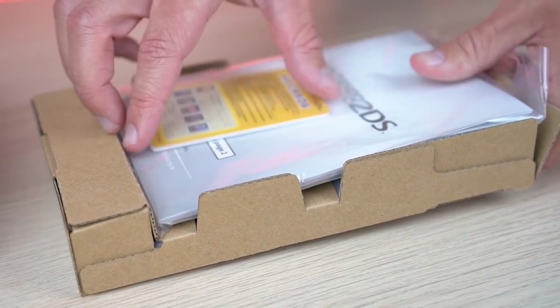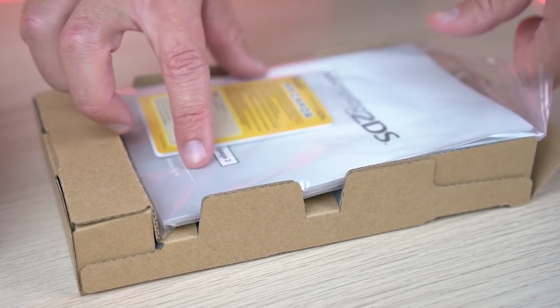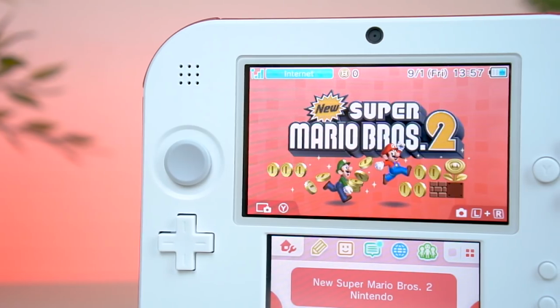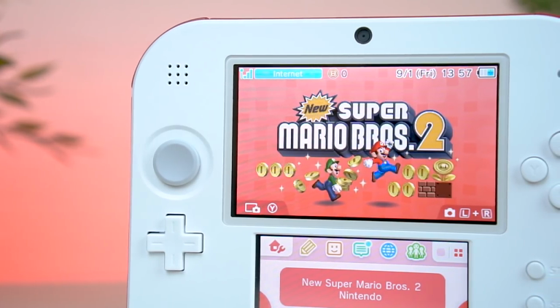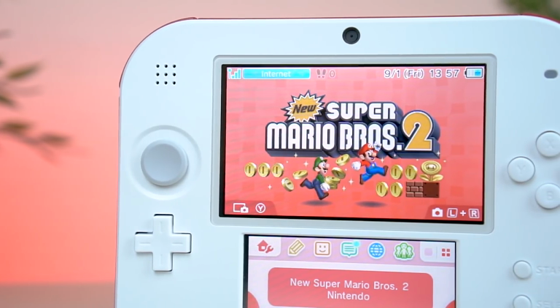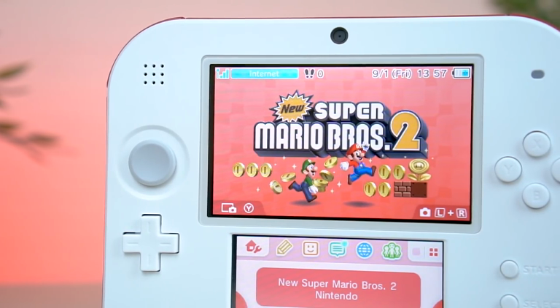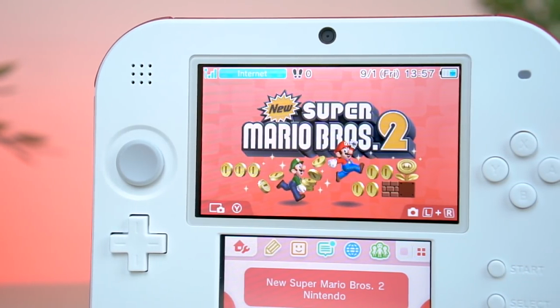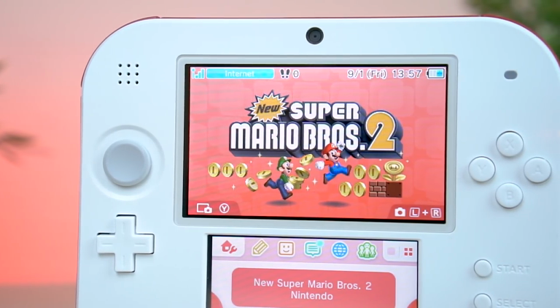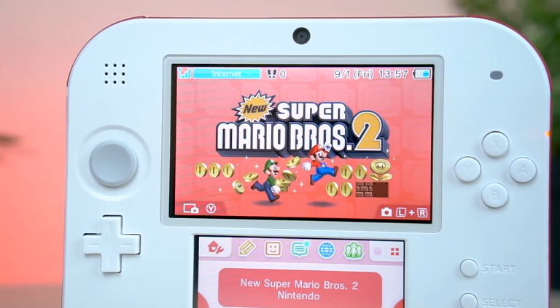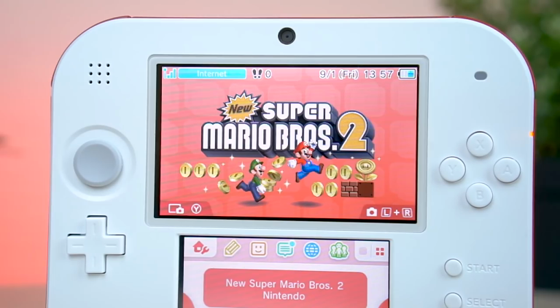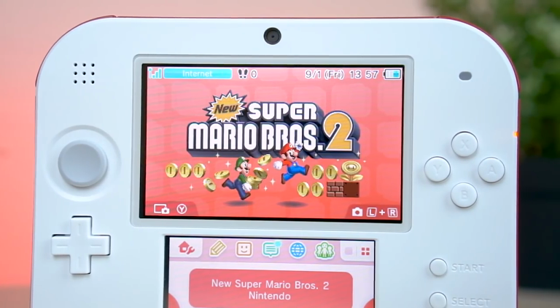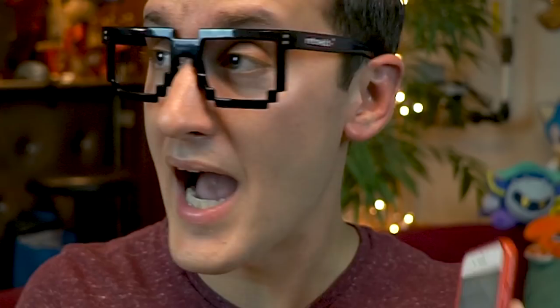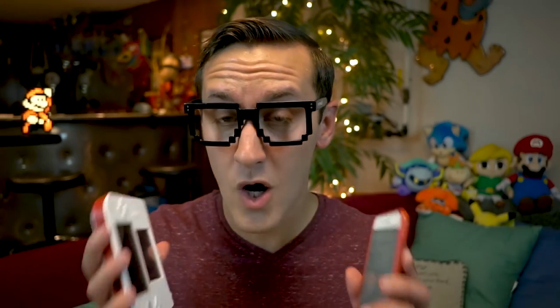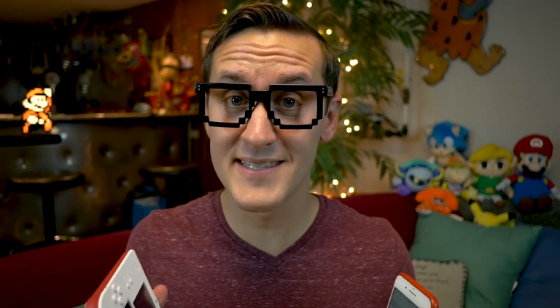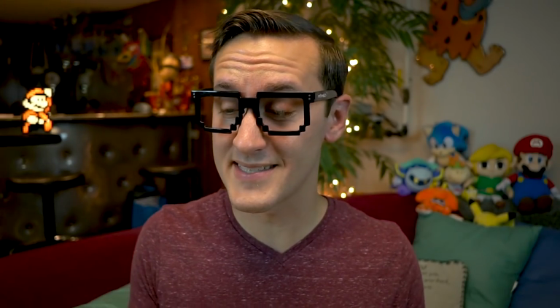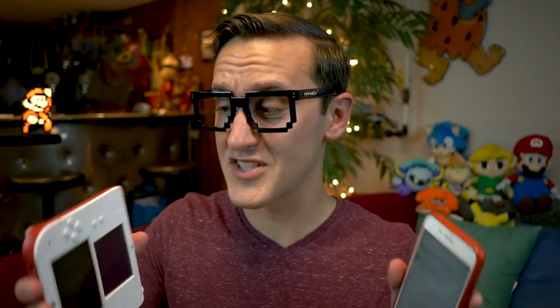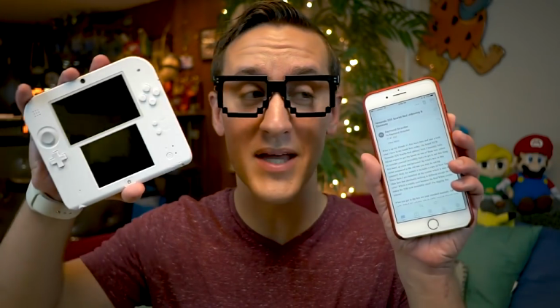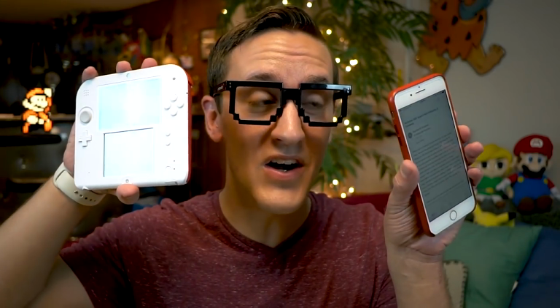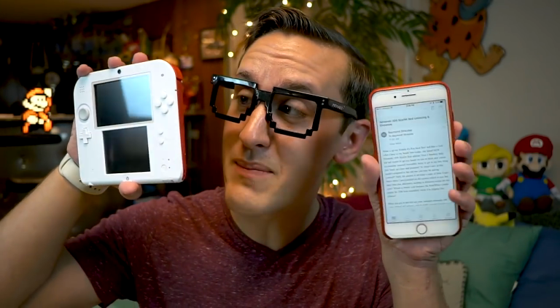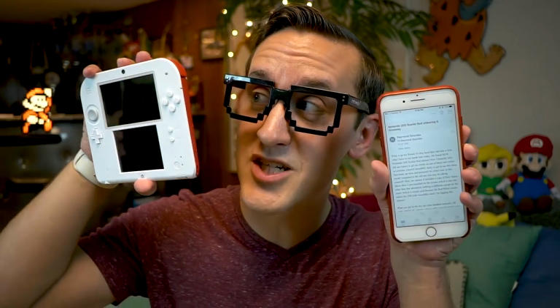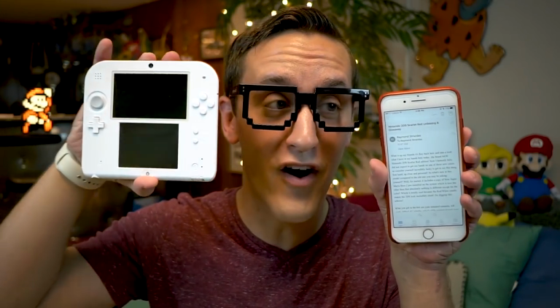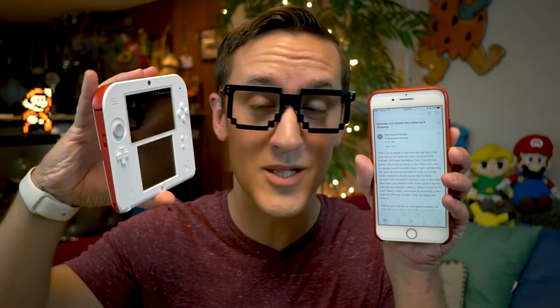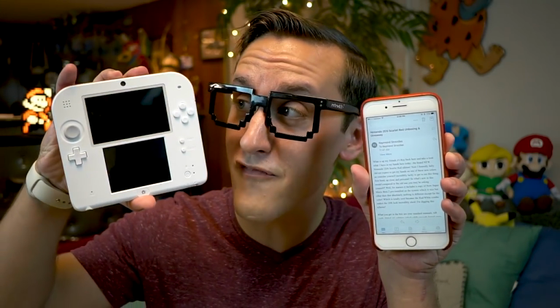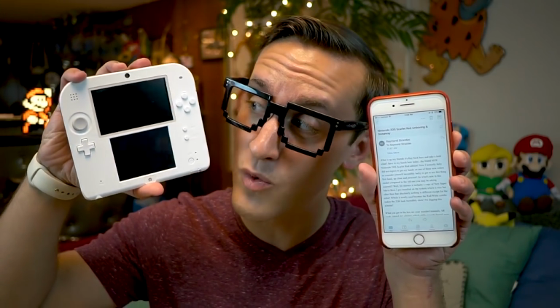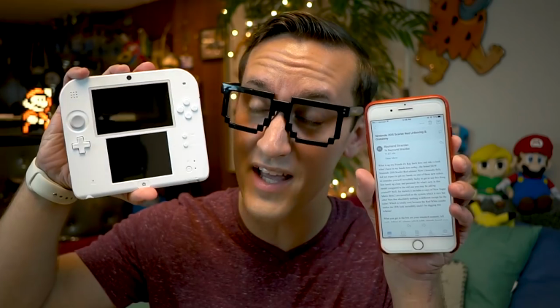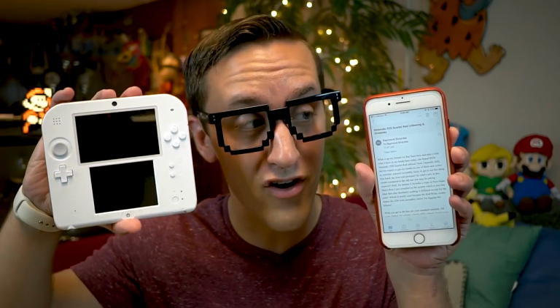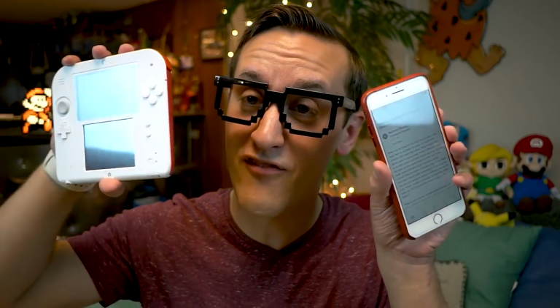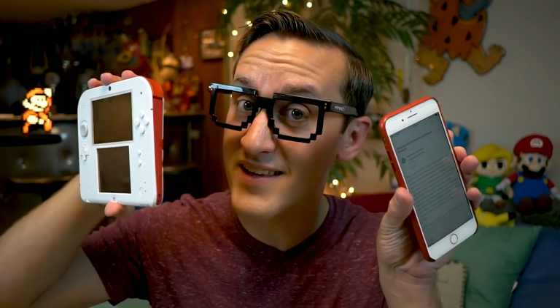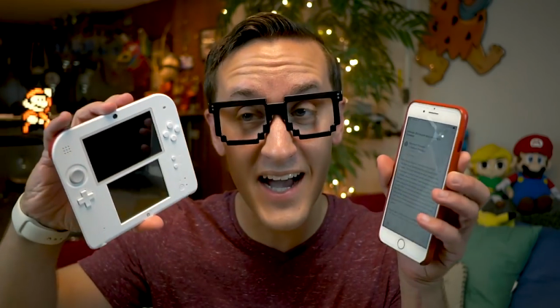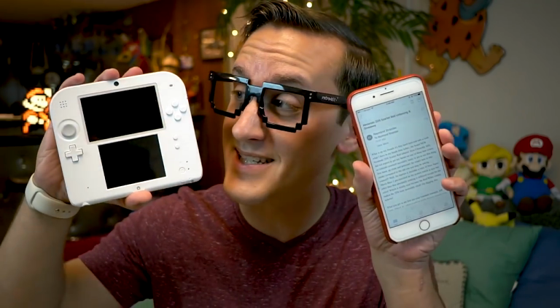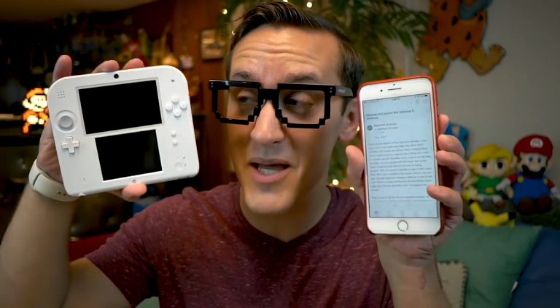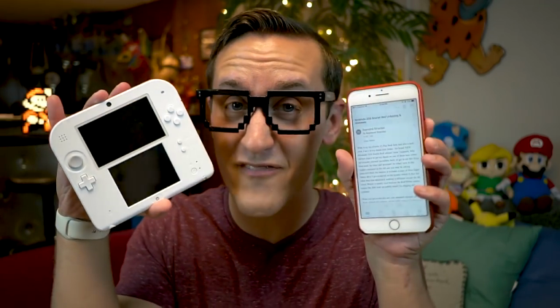This red and white combo really makes the 2DS look incredibly sleek. I am totally digging this color scheme. I mean look, it matches my phone just perfectly — white on the front and red on the sides. It's just perfect!